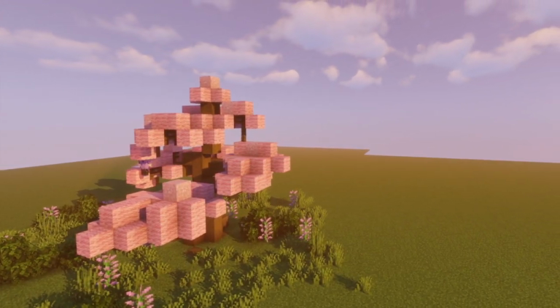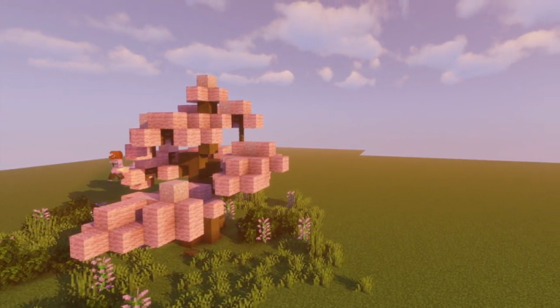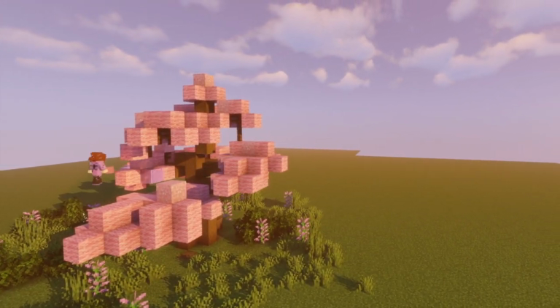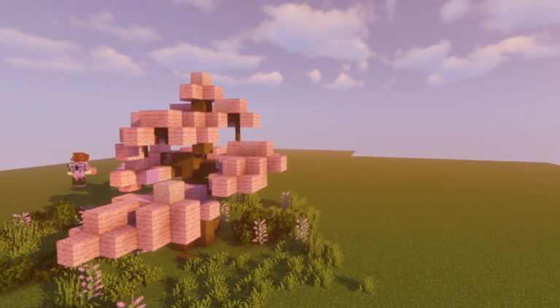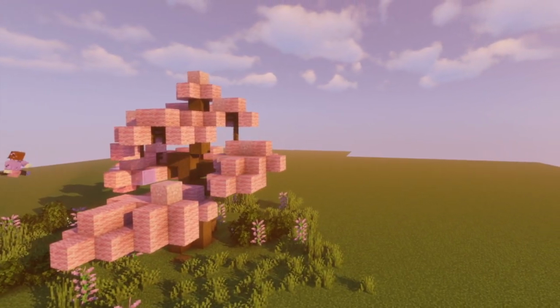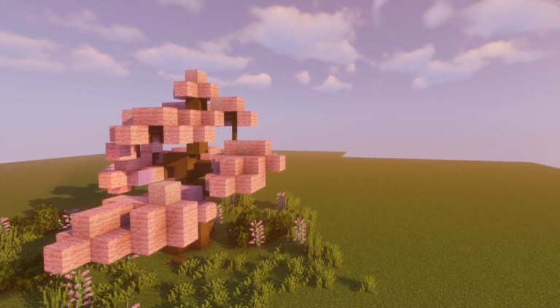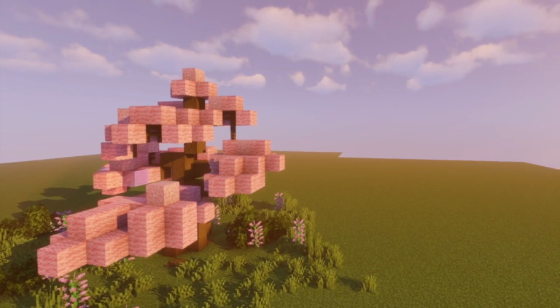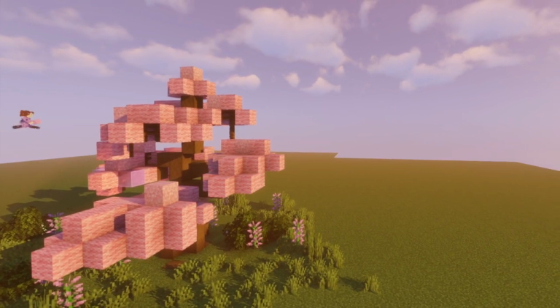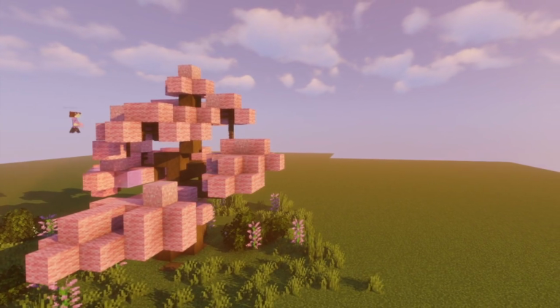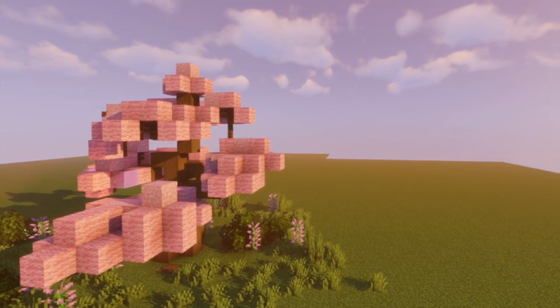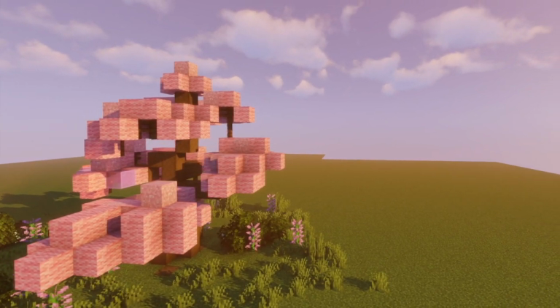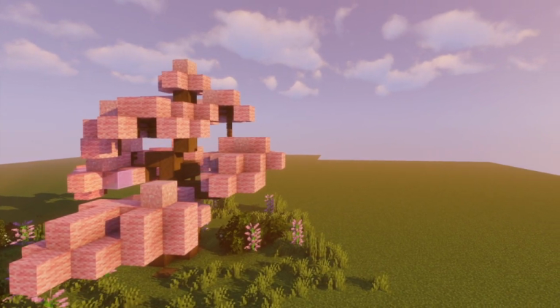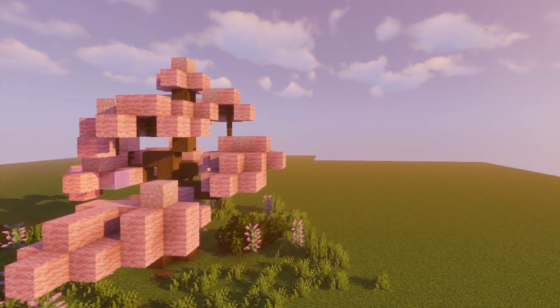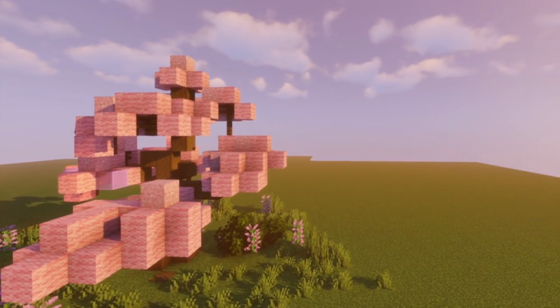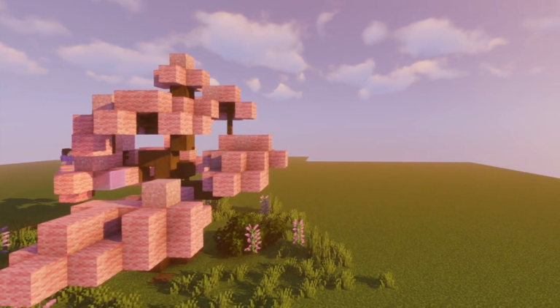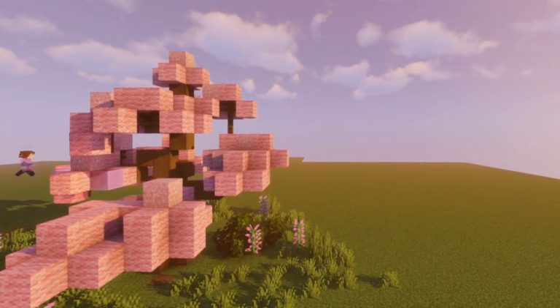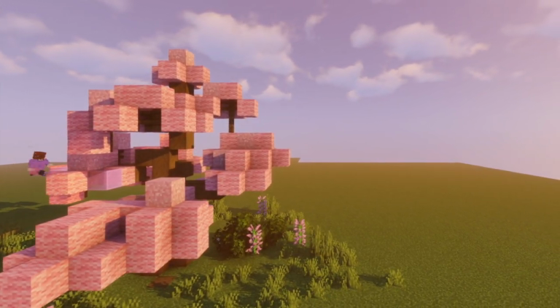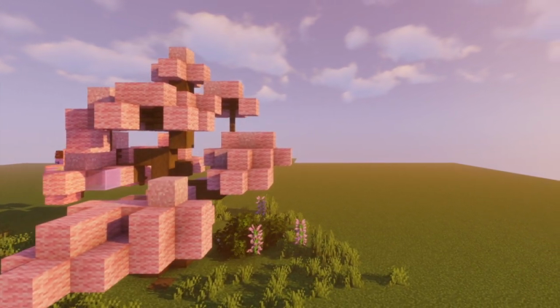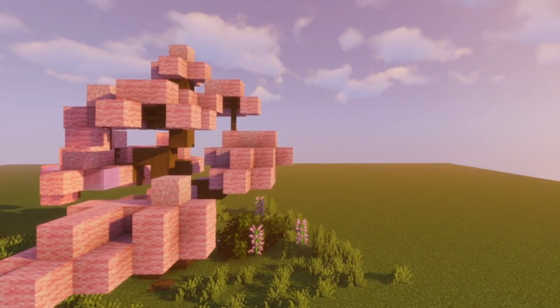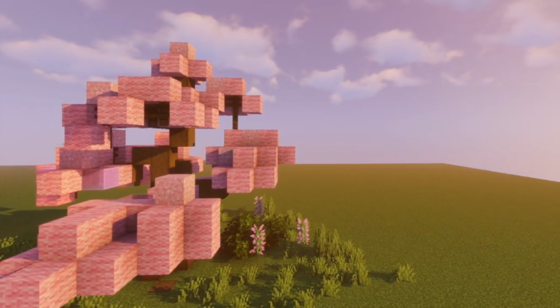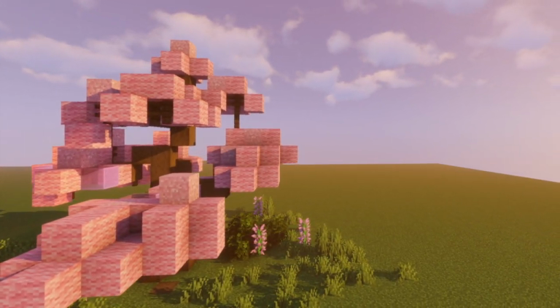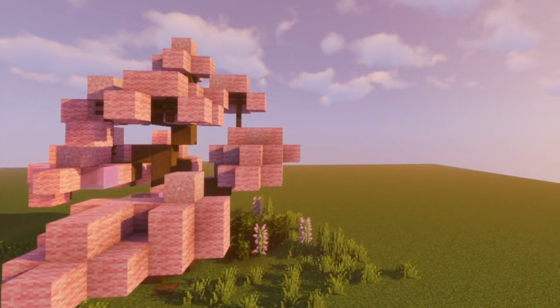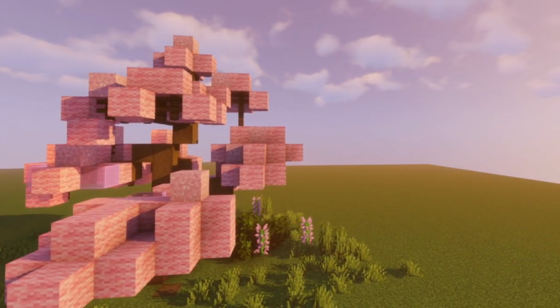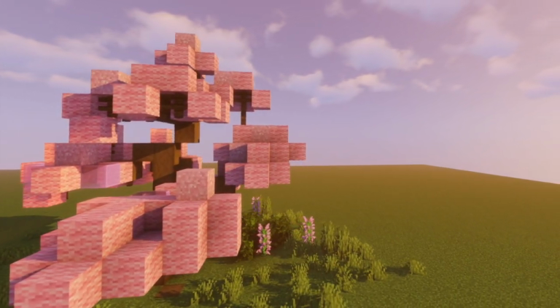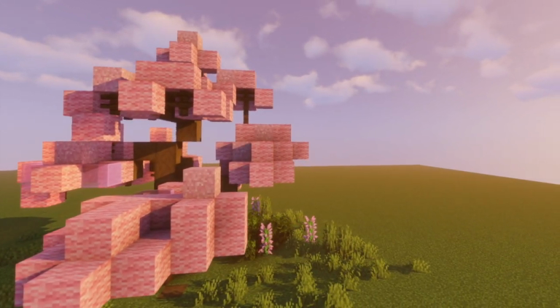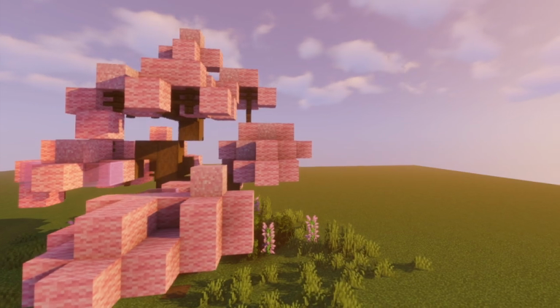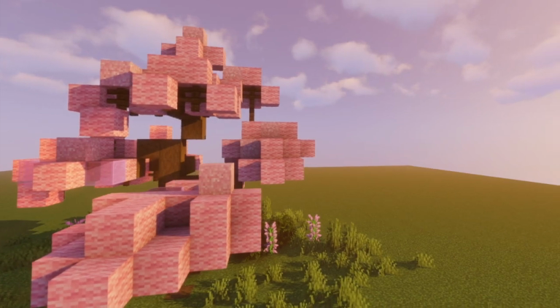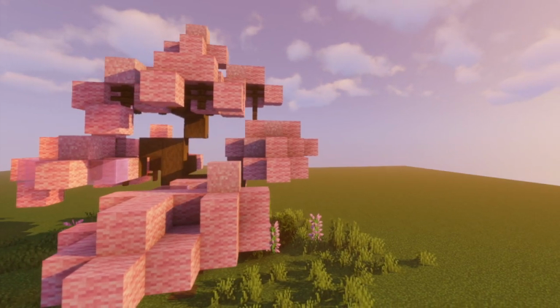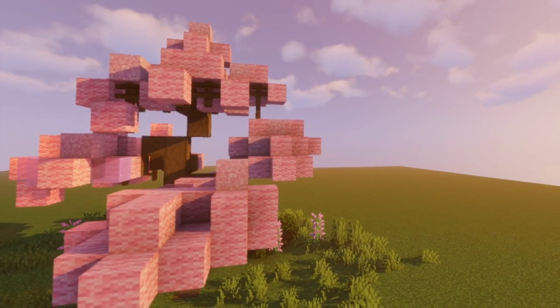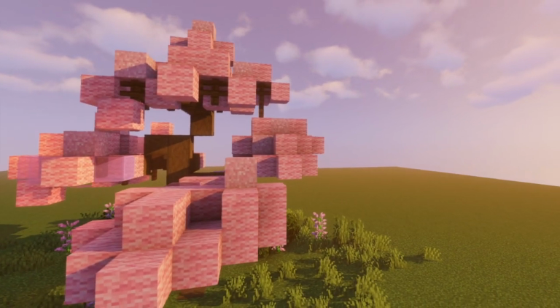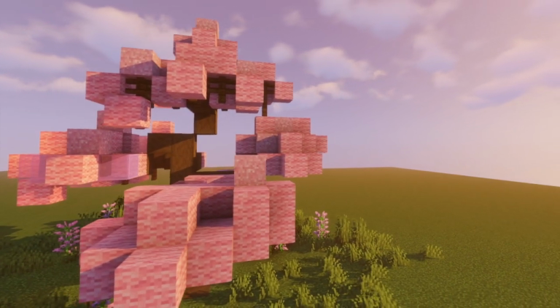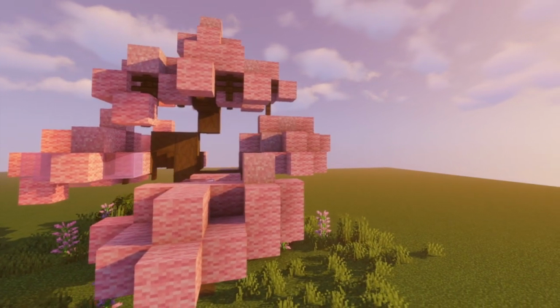Putting some of the glass blocks on the outside bits, just to stop the blossoms from being too blocky.